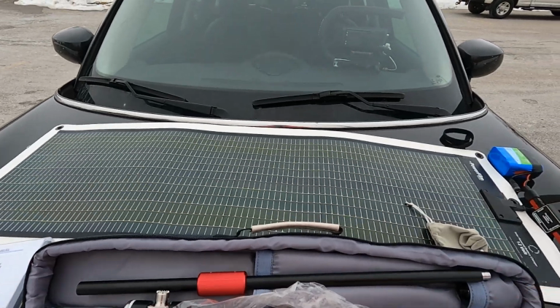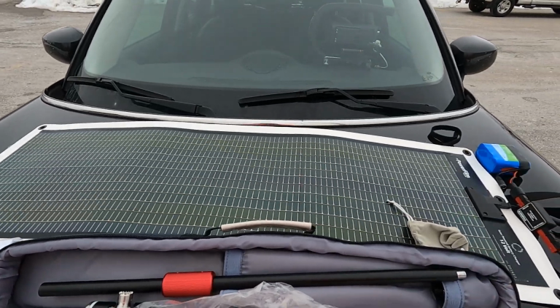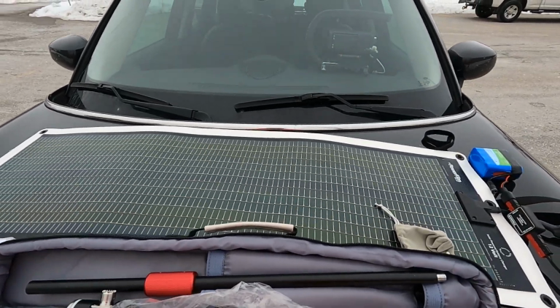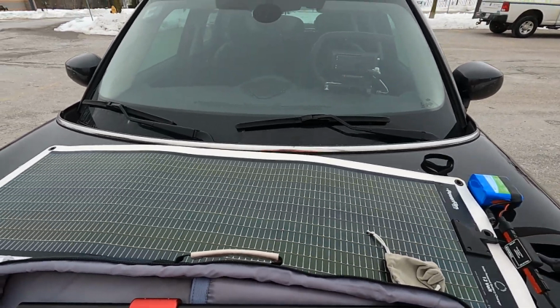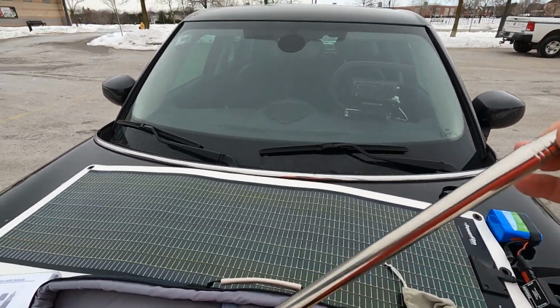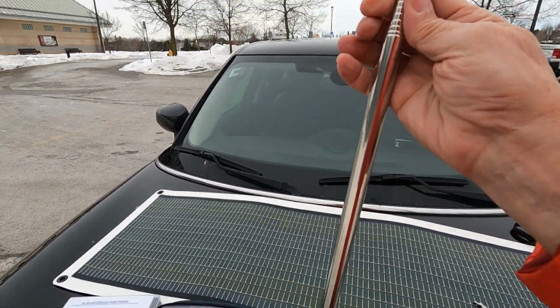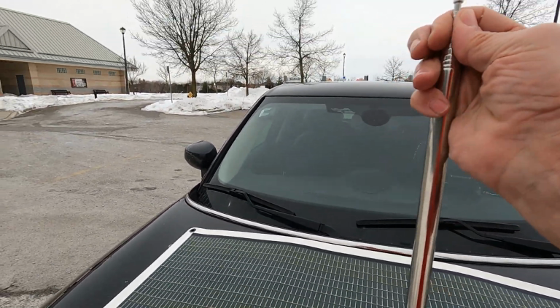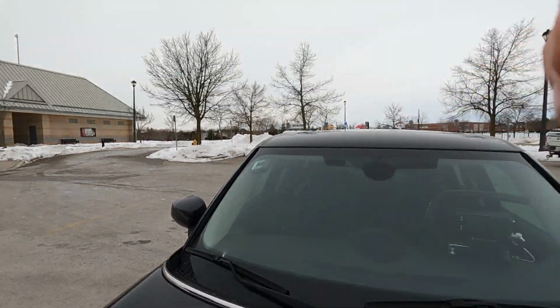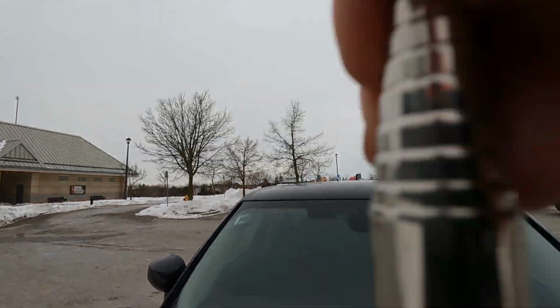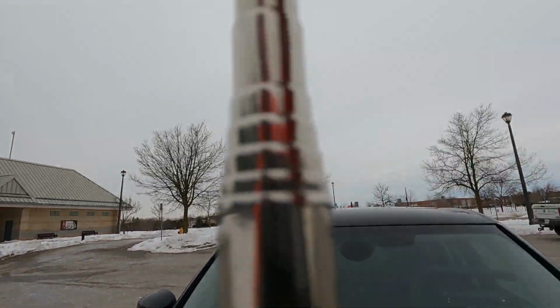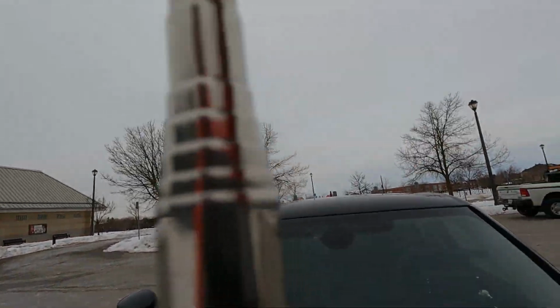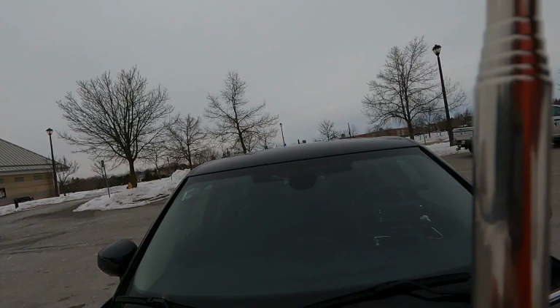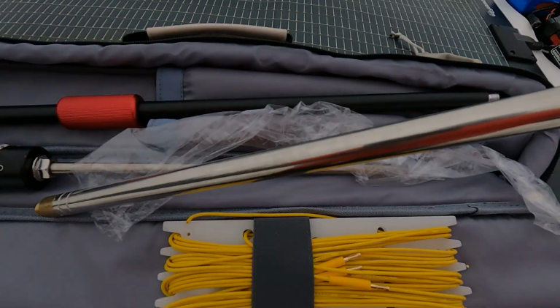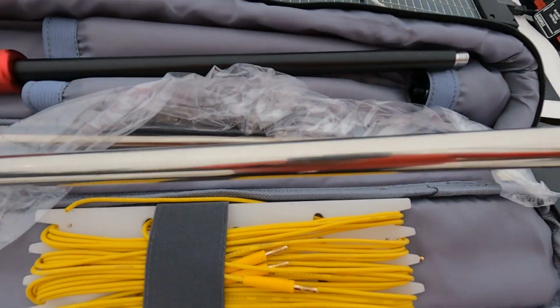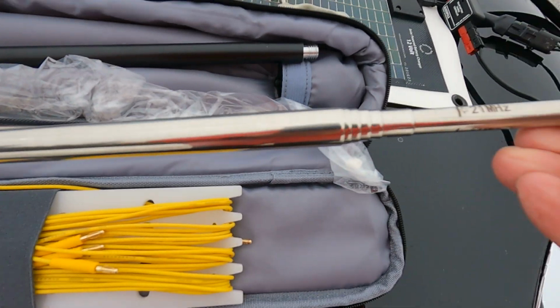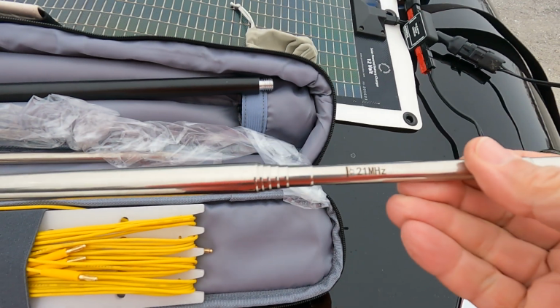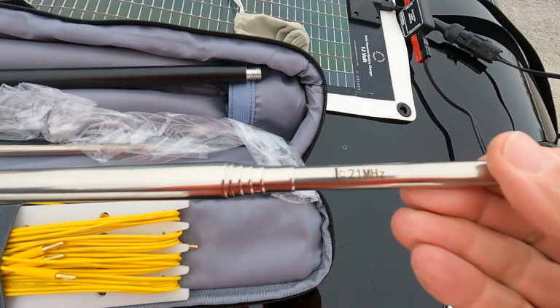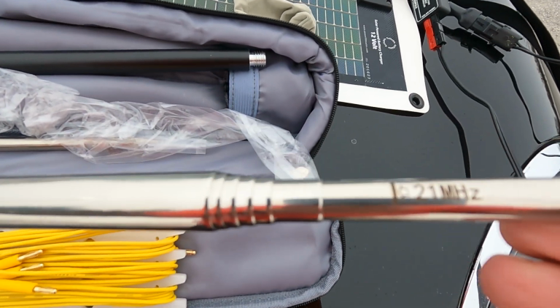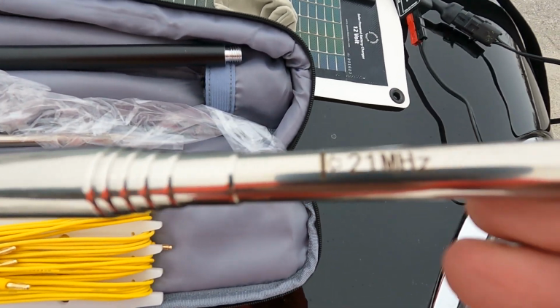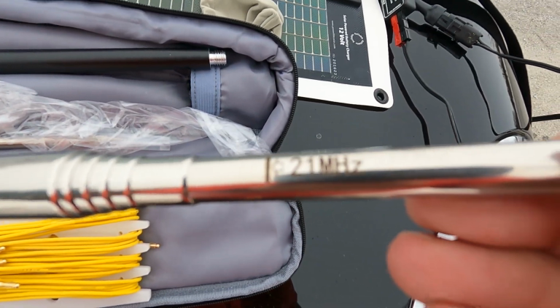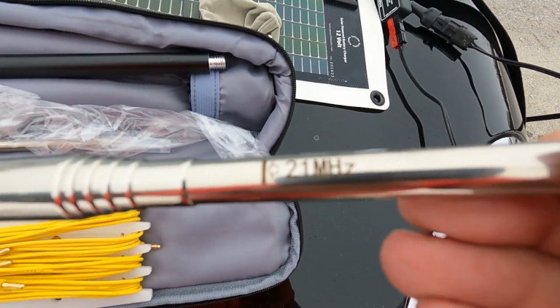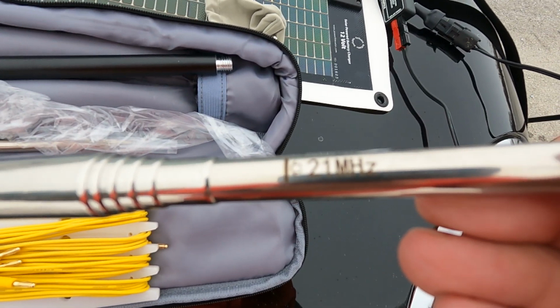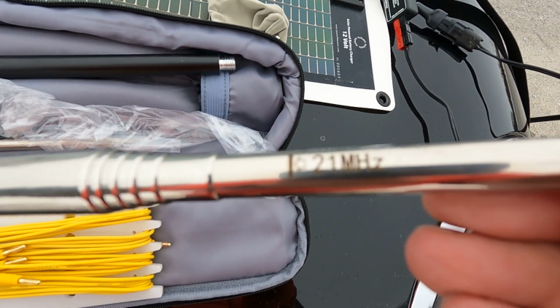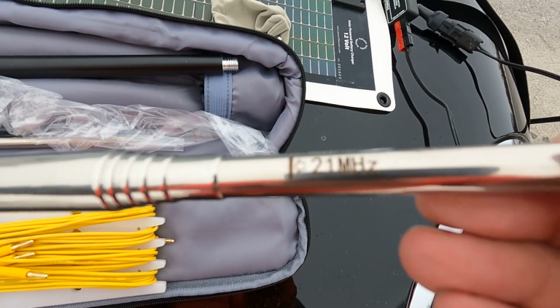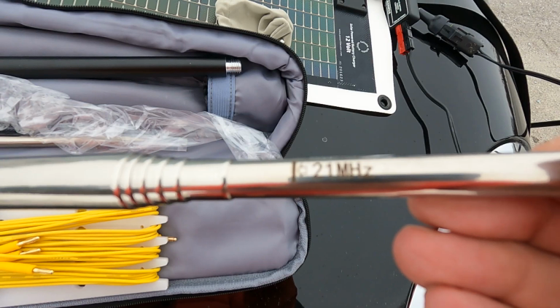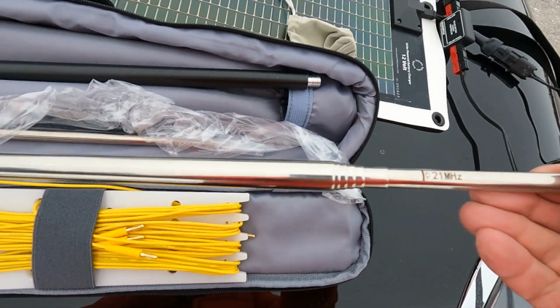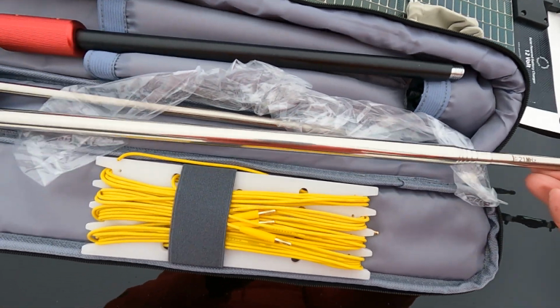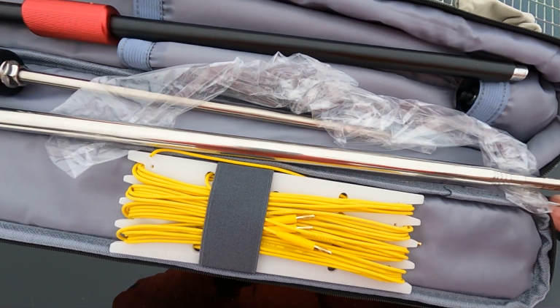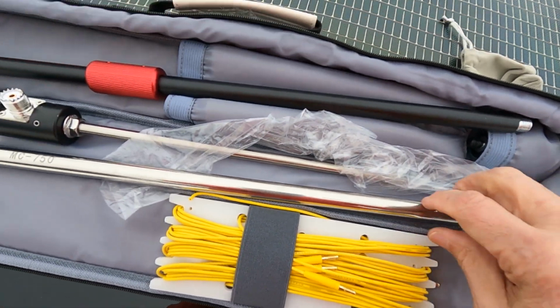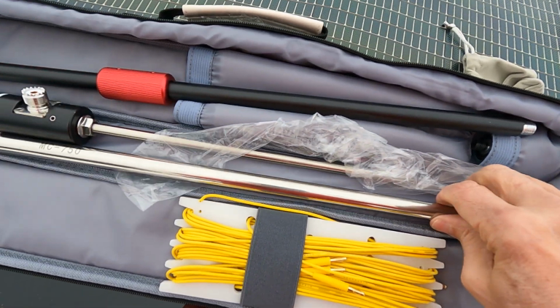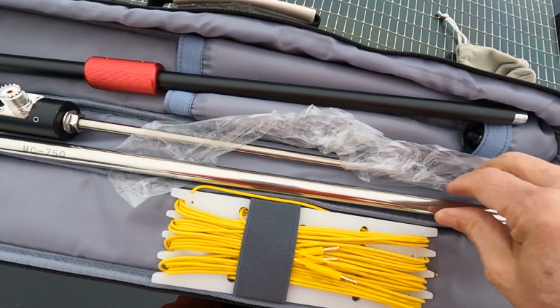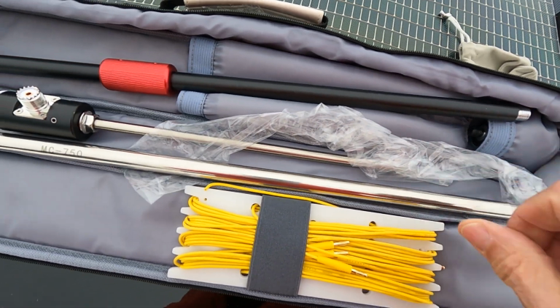One thing that these guys have done is they've actually mounted the frequency markings on the side — you can see here, 21 megahertz. So everything's cut. You don't have to measure anything; you don't need a measuring tape. You can set this up whichever way that you want.